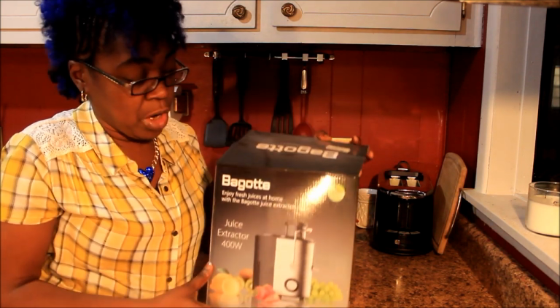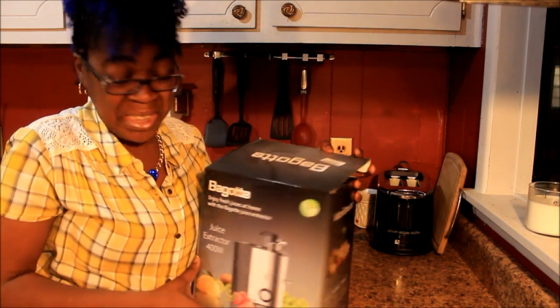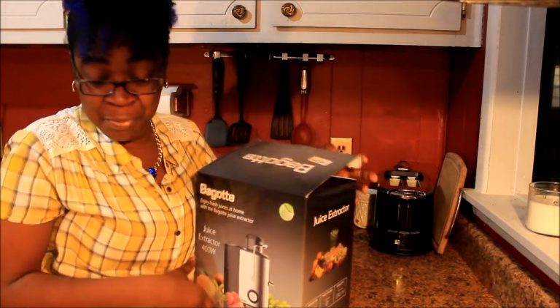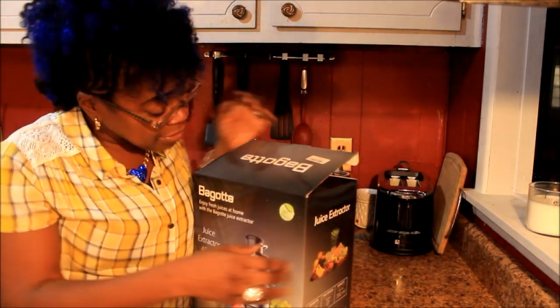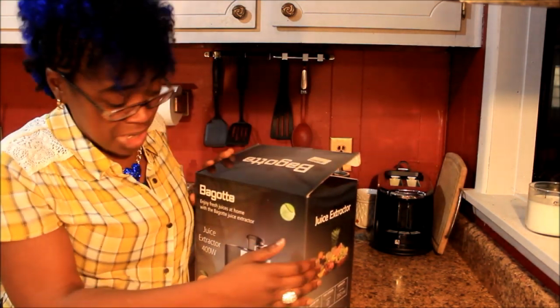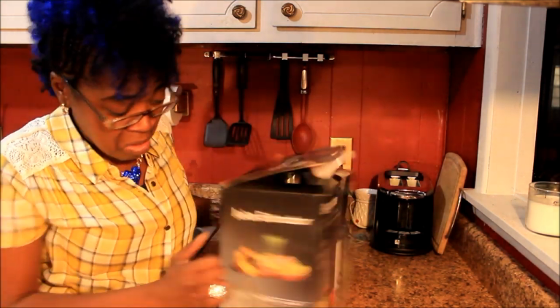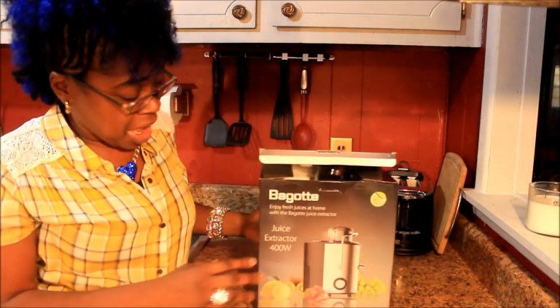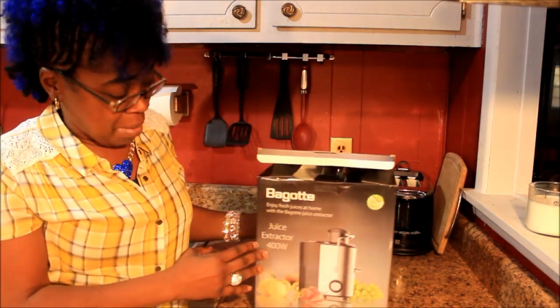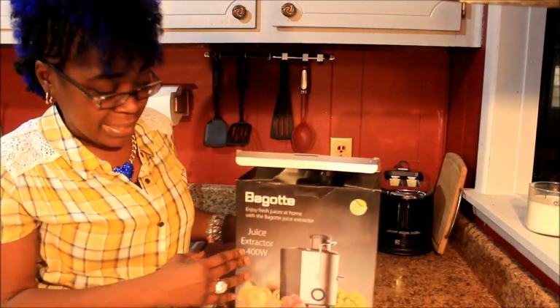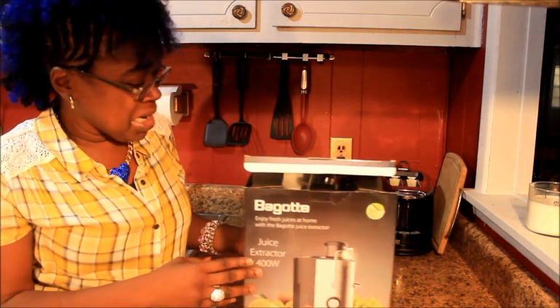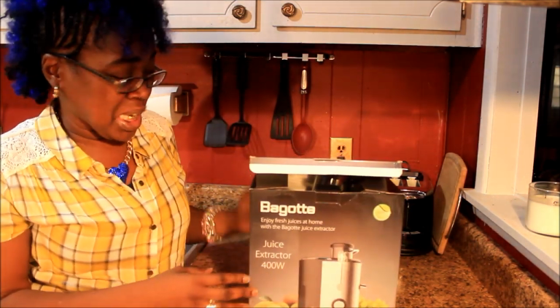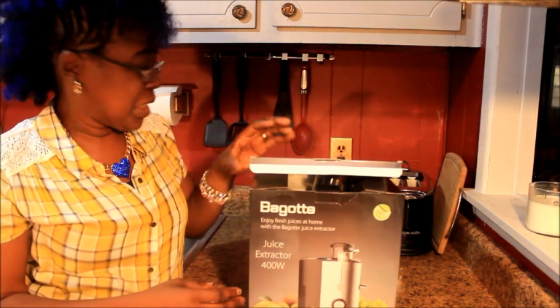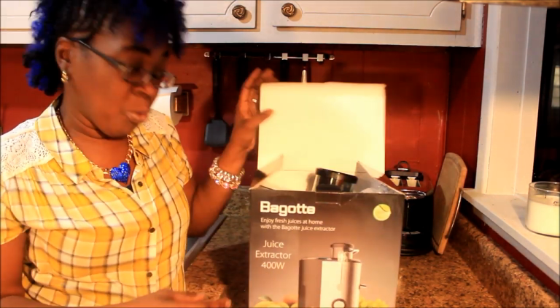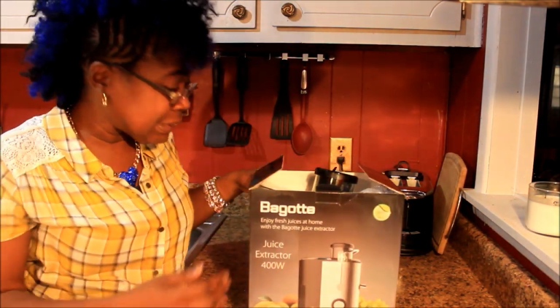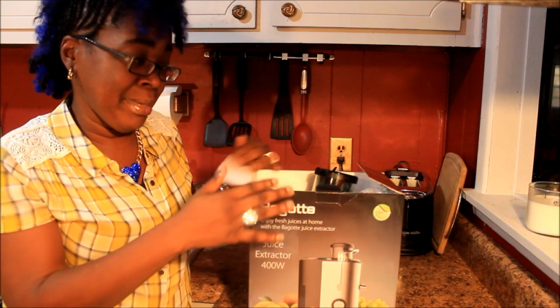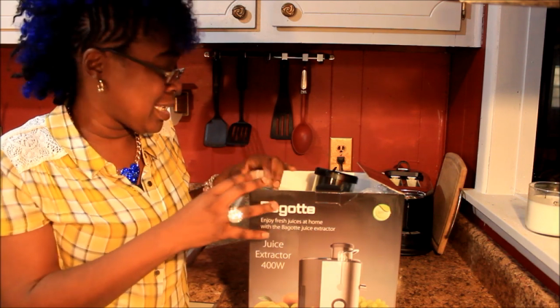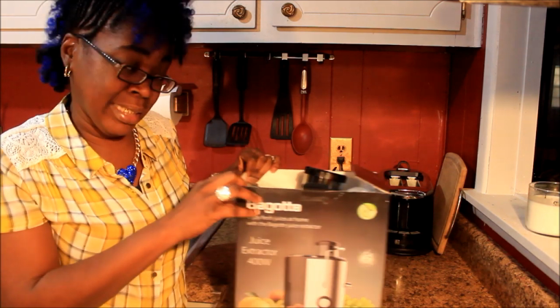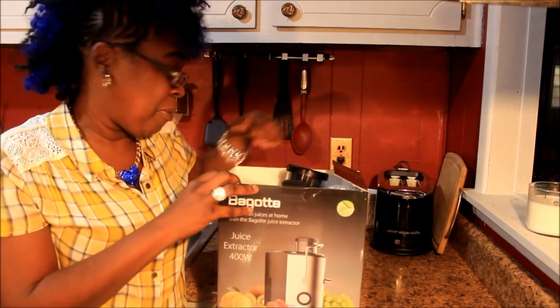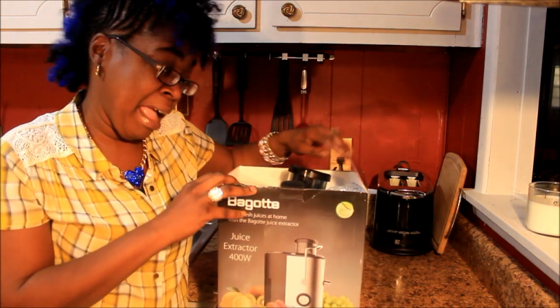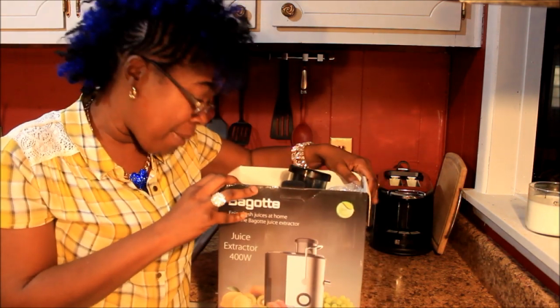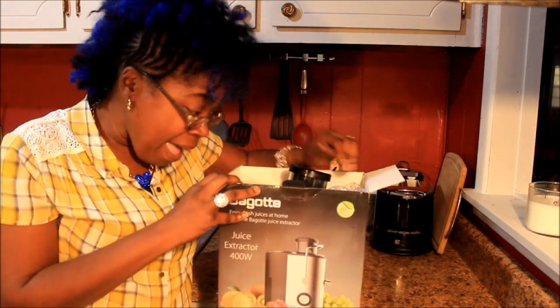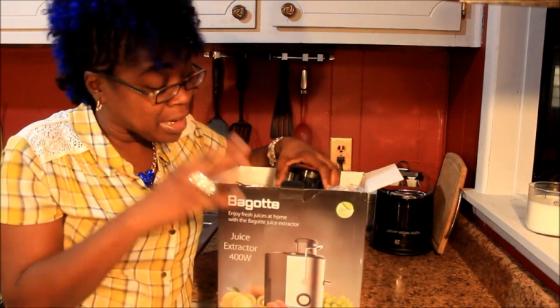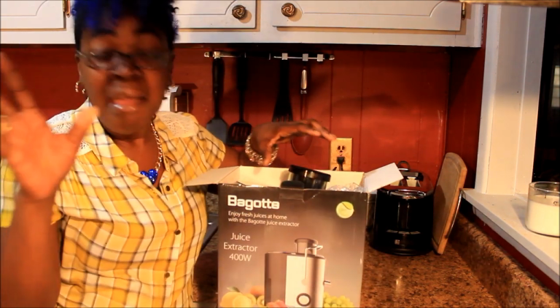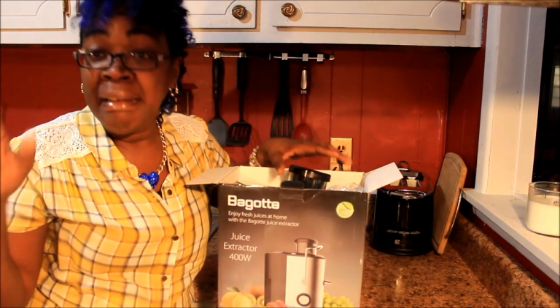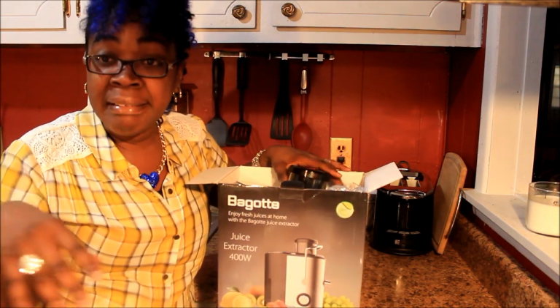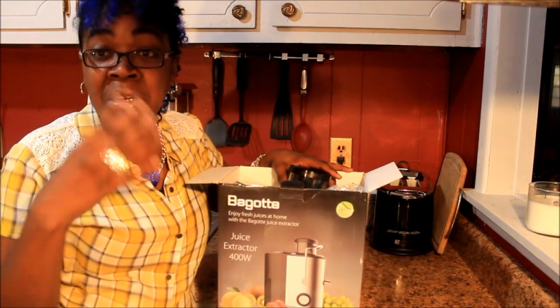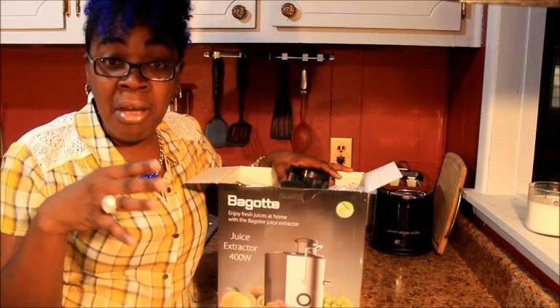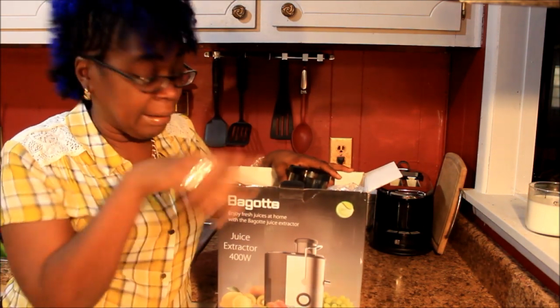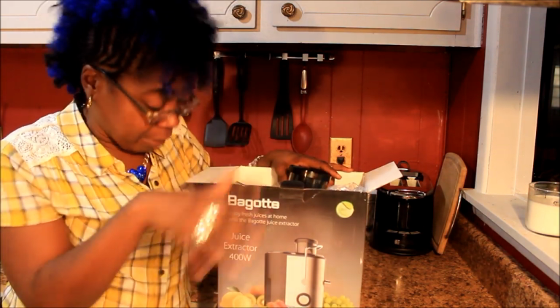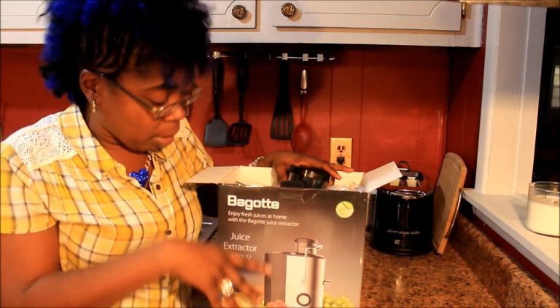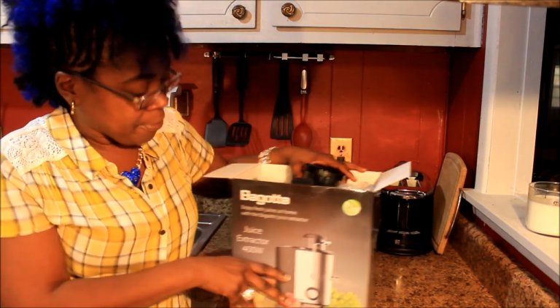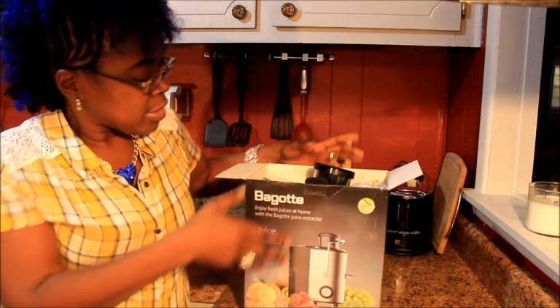Y'all, this is not a sponsored video — ain't nobody sent me this. I wish they would have sent me this 'cause then I wouldn't have had to pay, but listen, I done bought it so here we go.